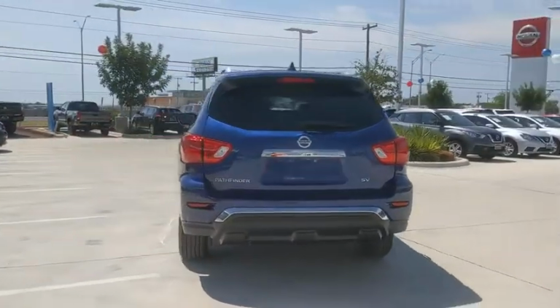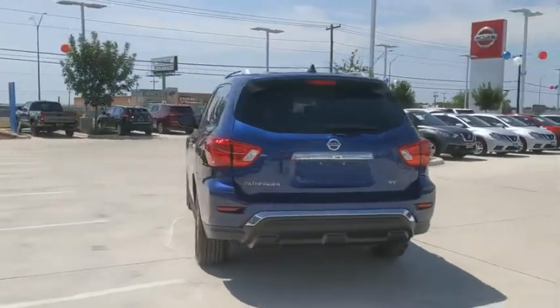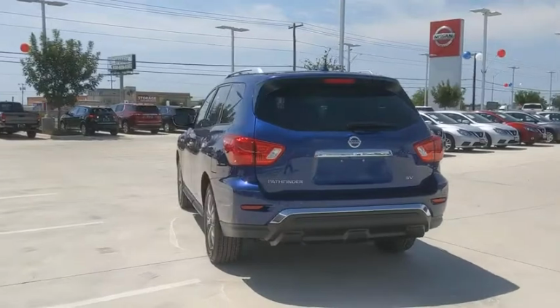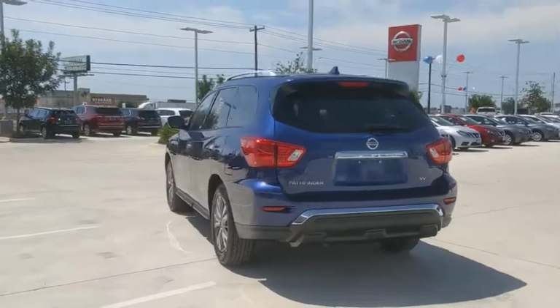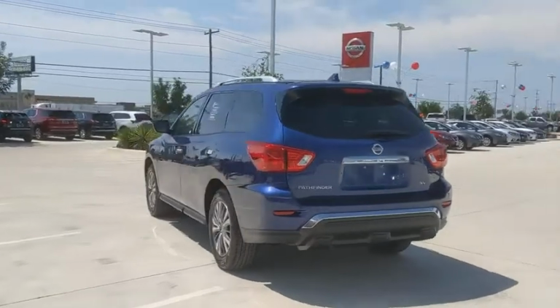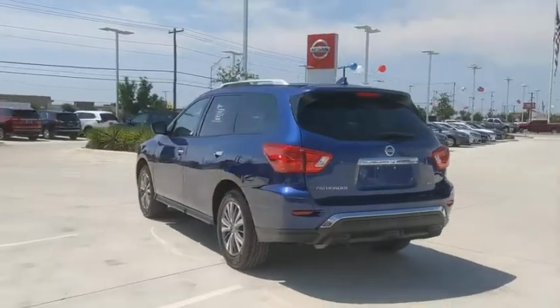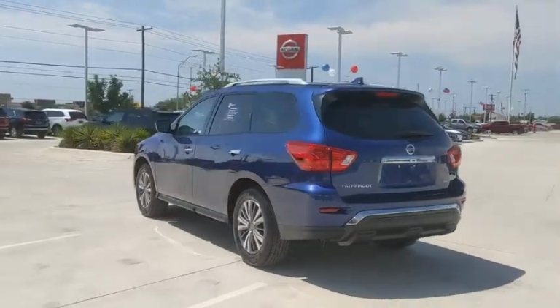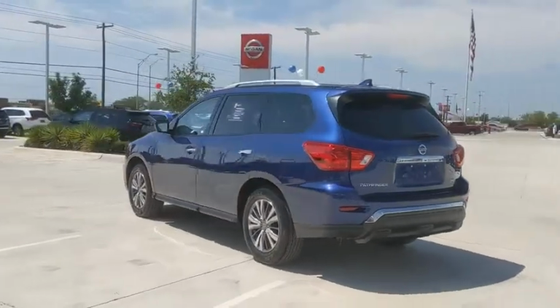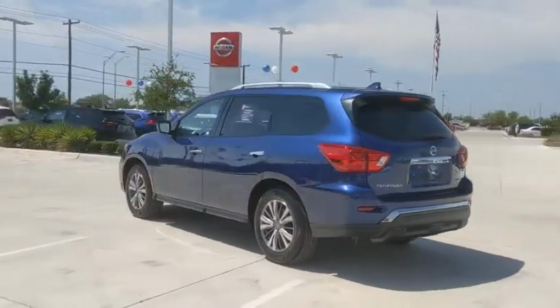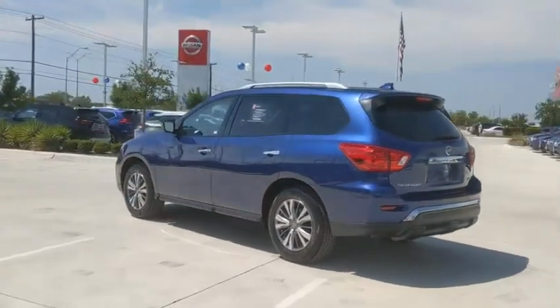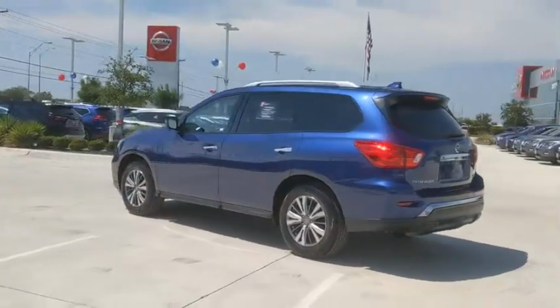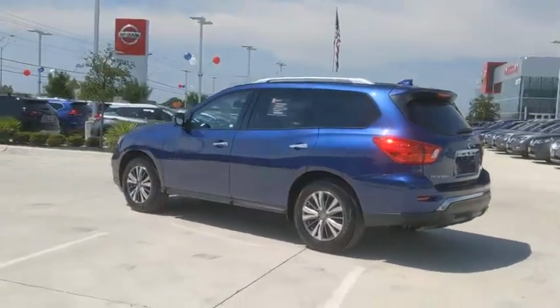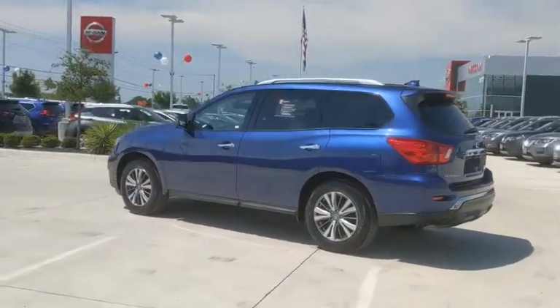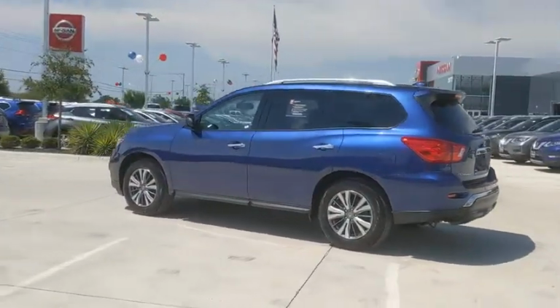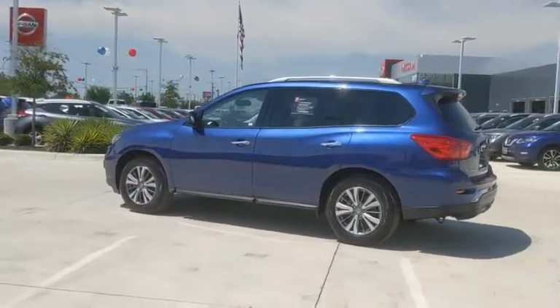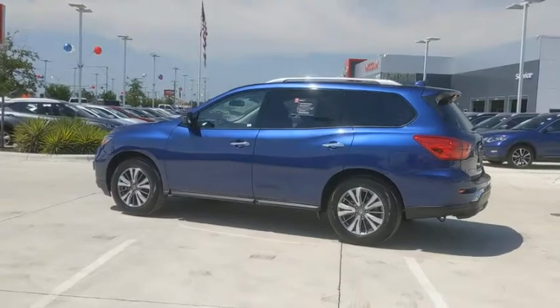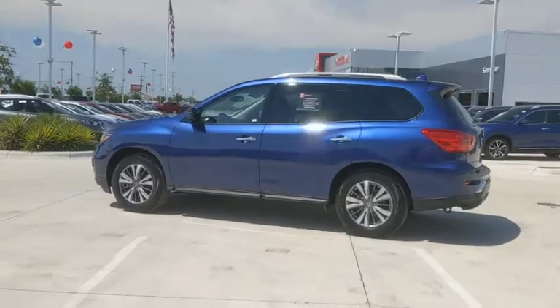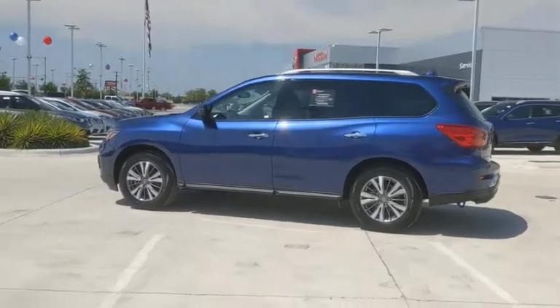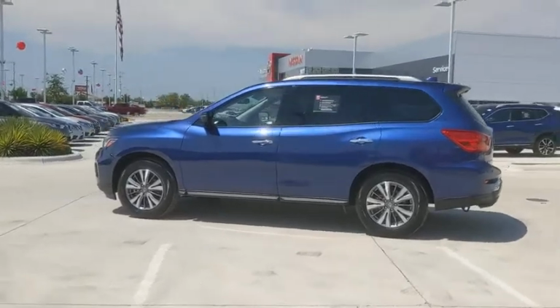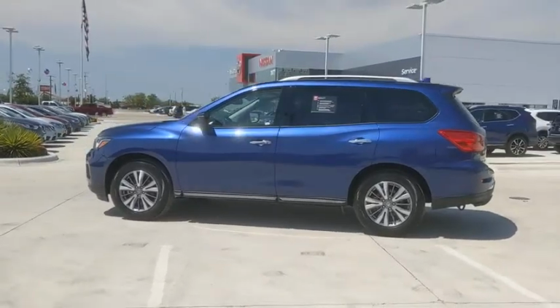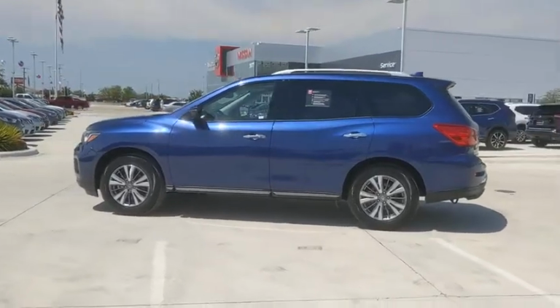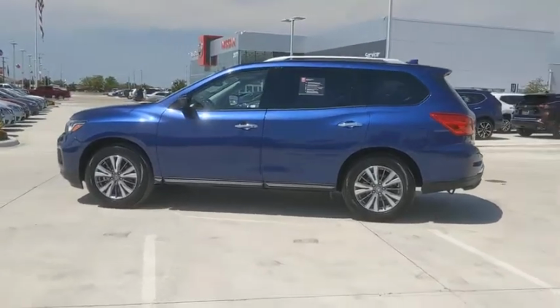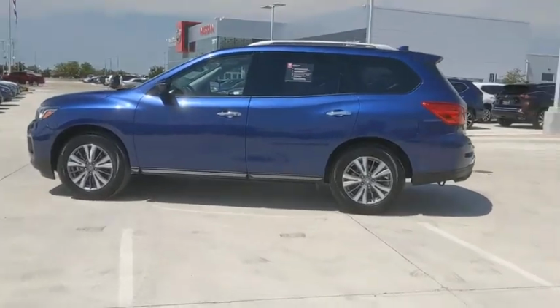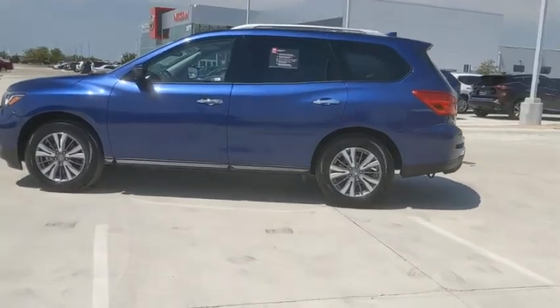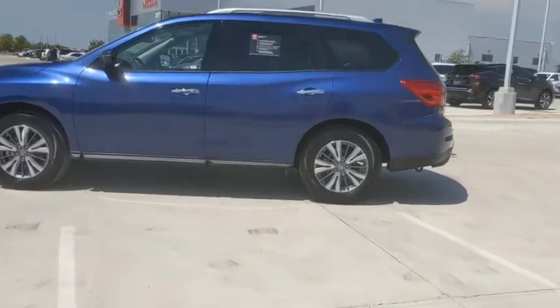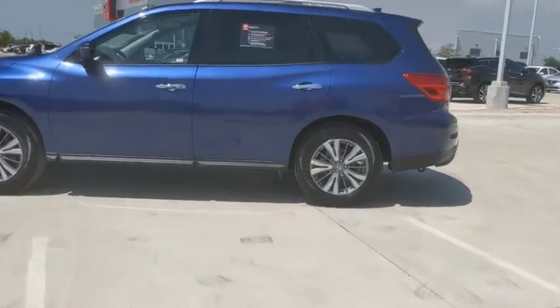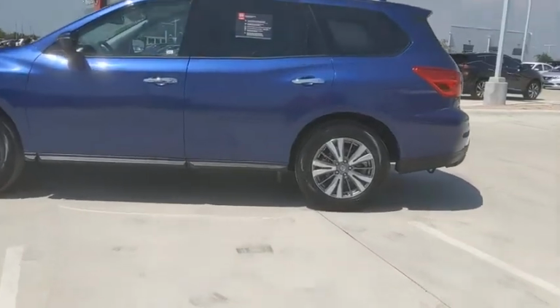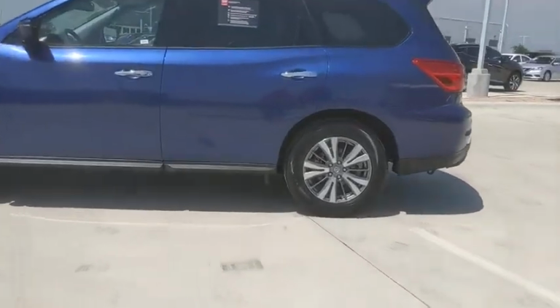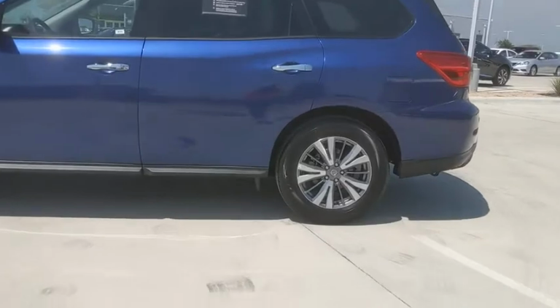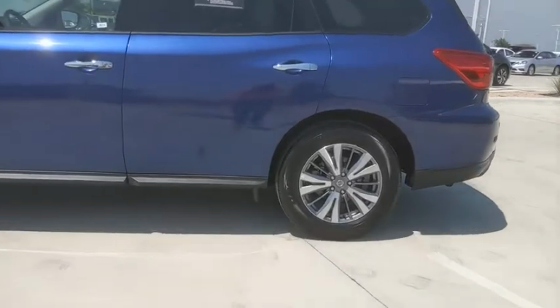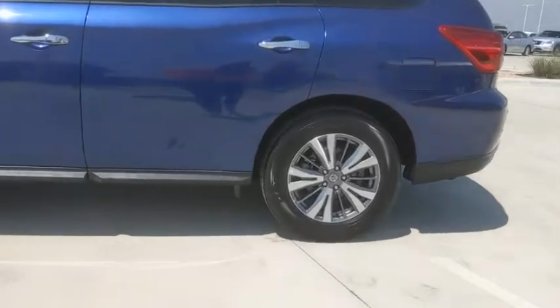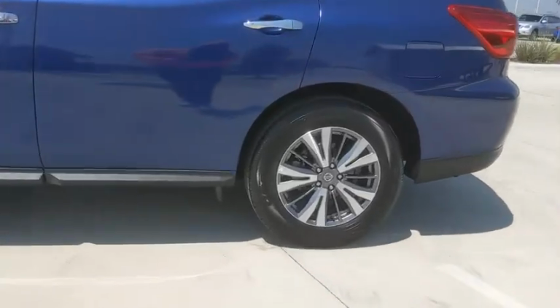Here are some of this vehicle's great options: traction control, dual airbags, leather-wrapped steering wheel, power steering, four-wheel disc brakes, fog lights, CD player, compass, security system, power windows.